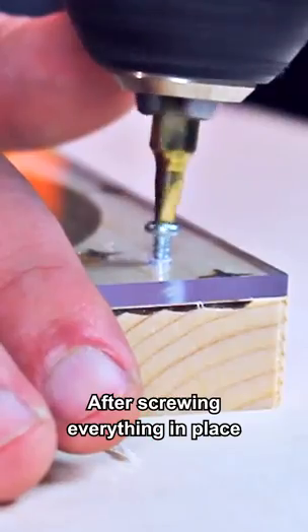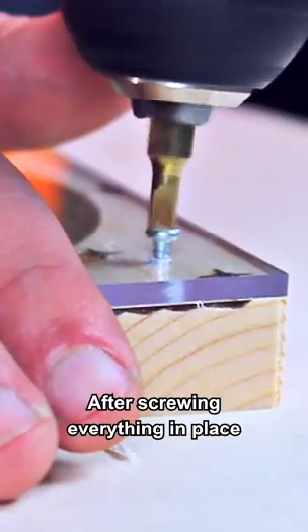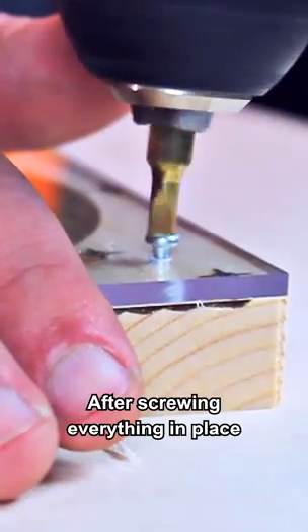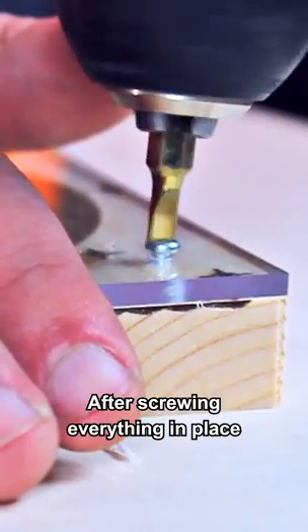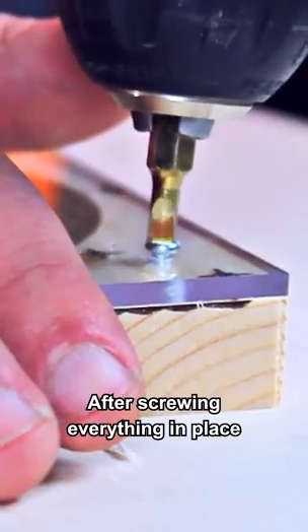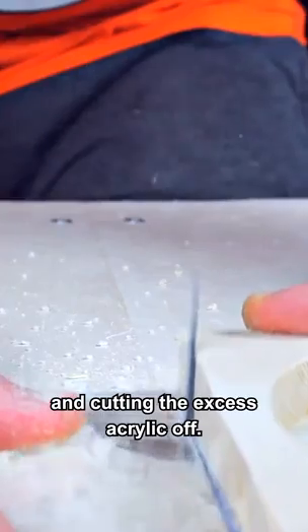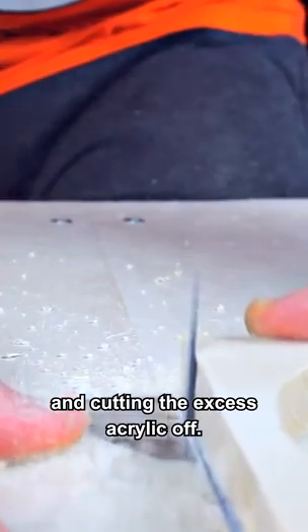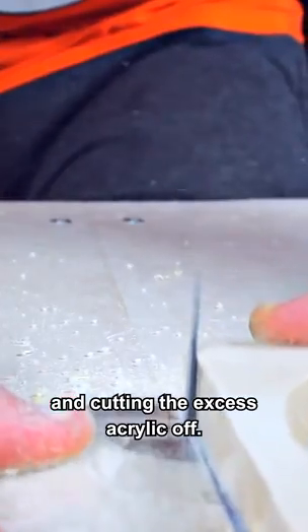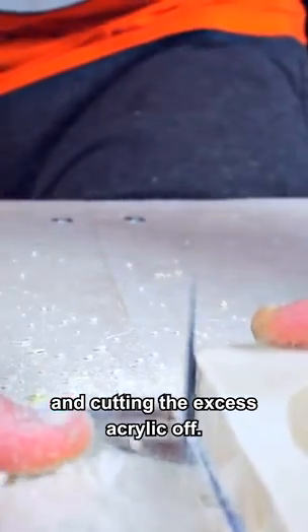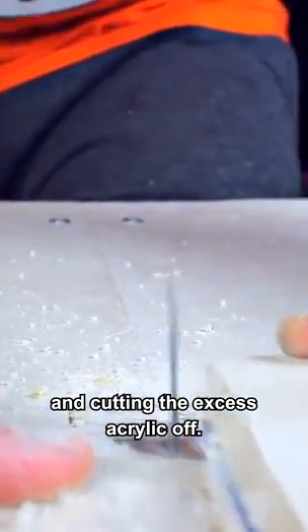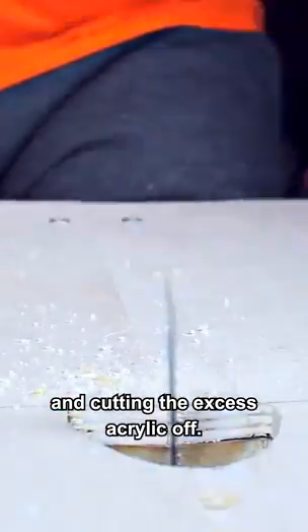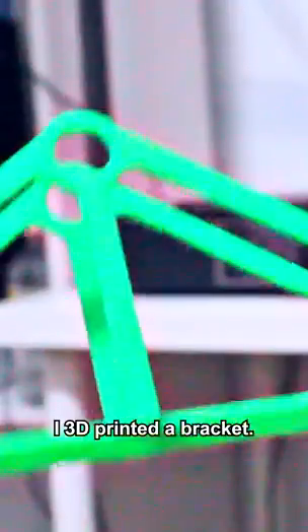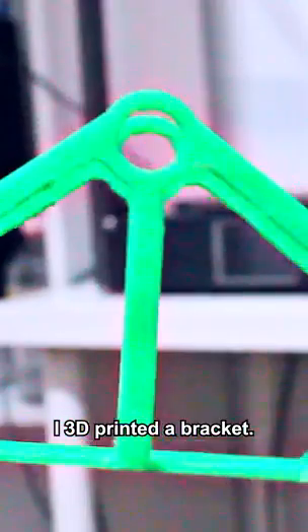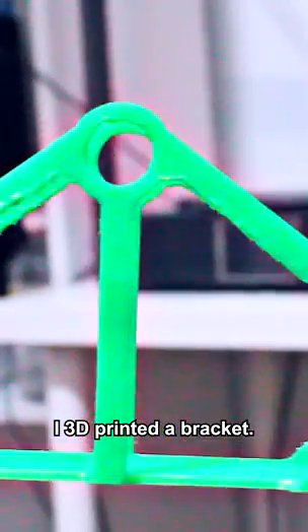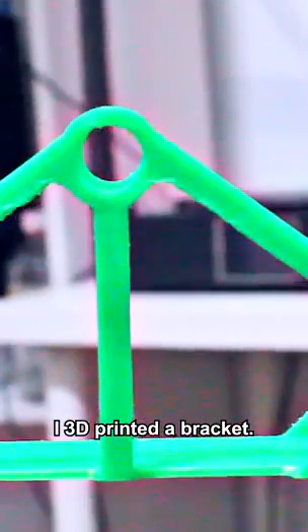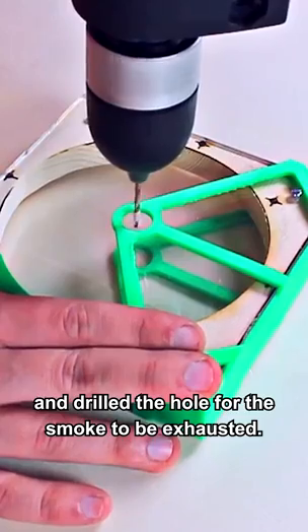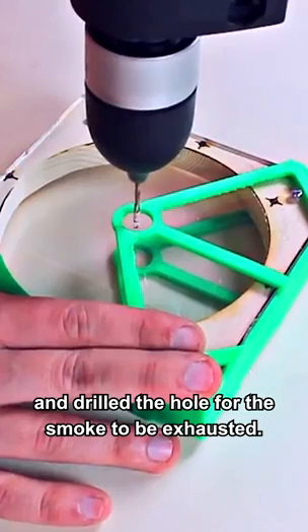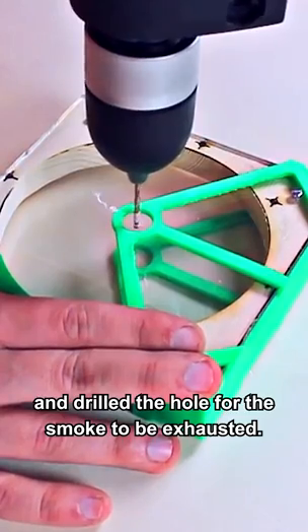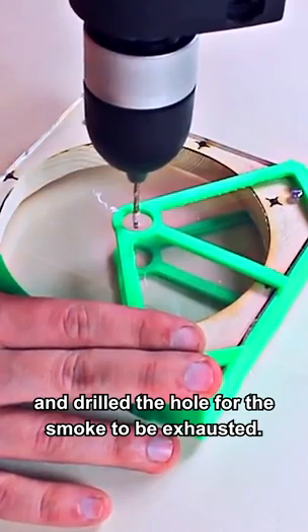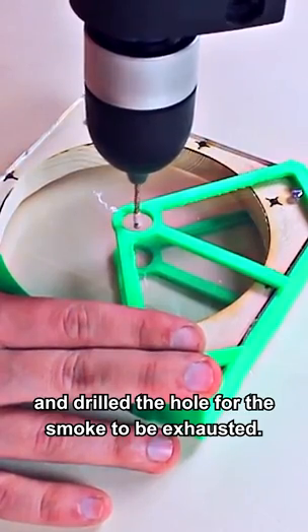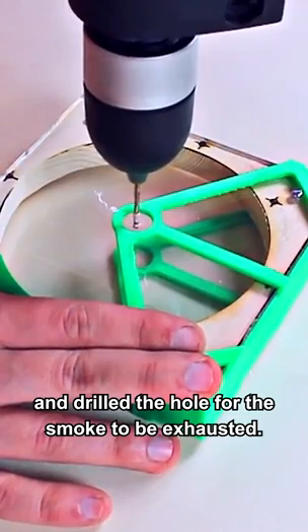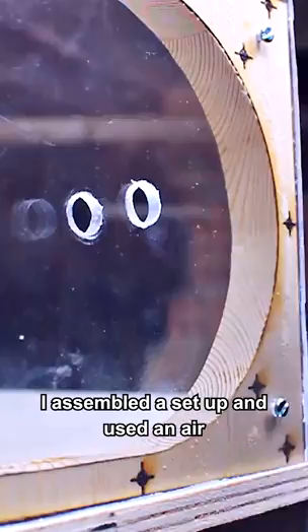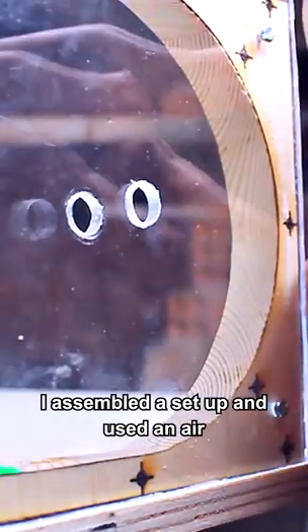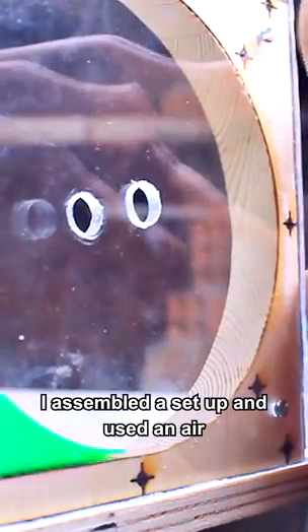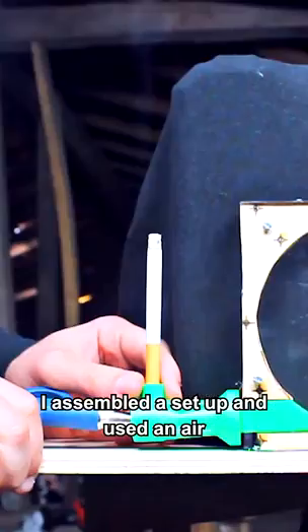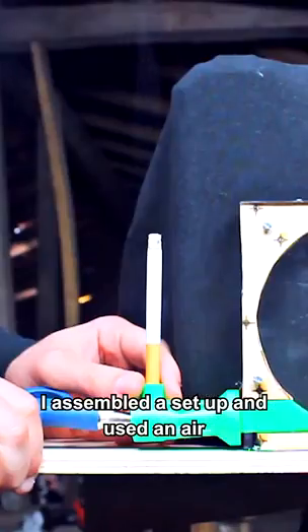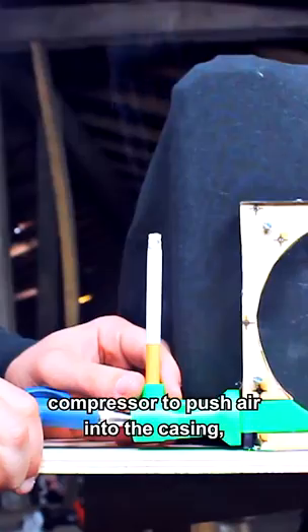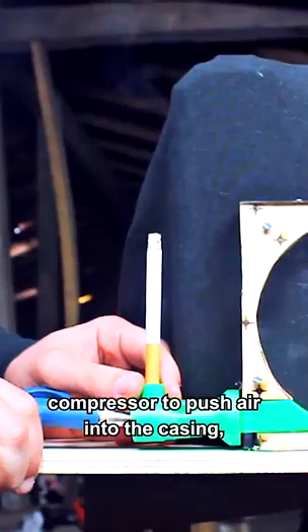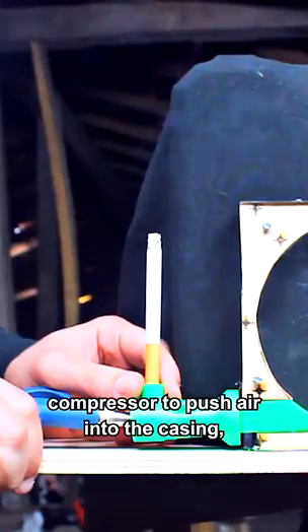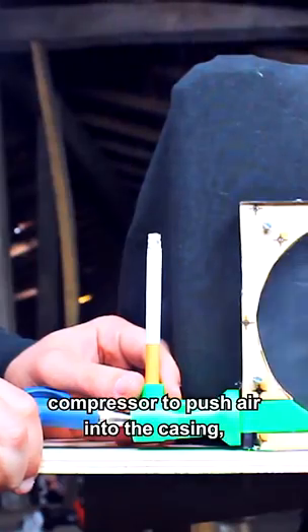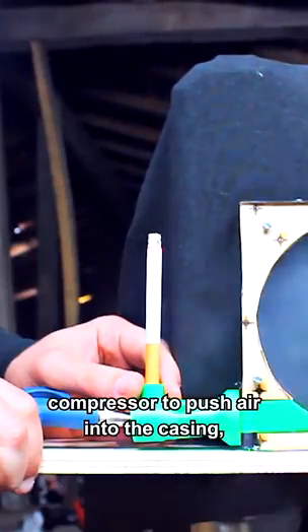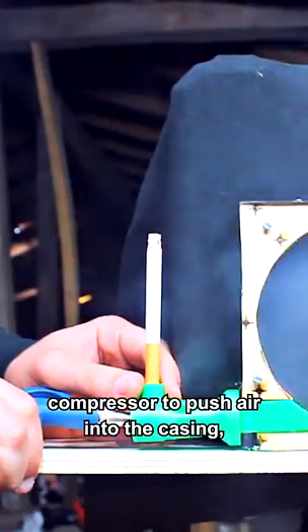After screwing everything in place and cutting out the excess acrylic, I 3D printed a bracket and drilled the hole for the smoke to be exhausted. I assembled the setup and used an air compressor to push air into the casing.